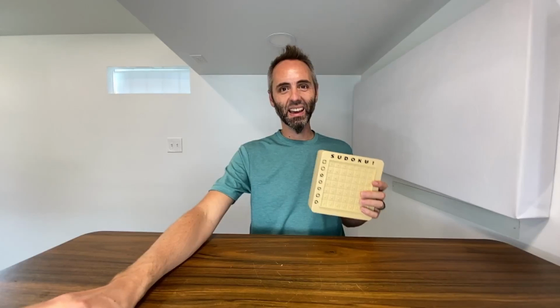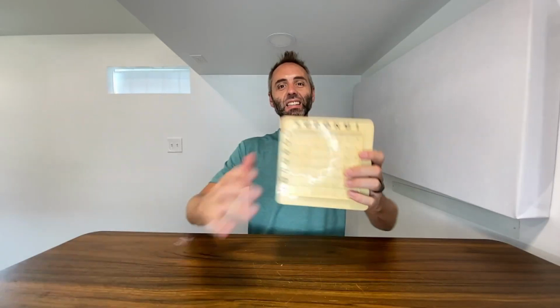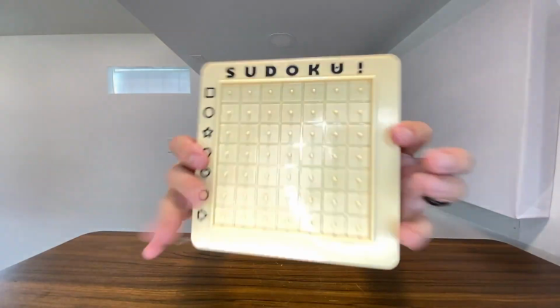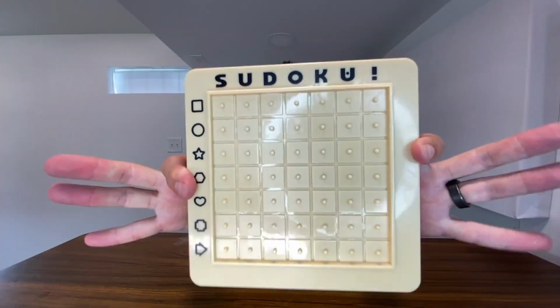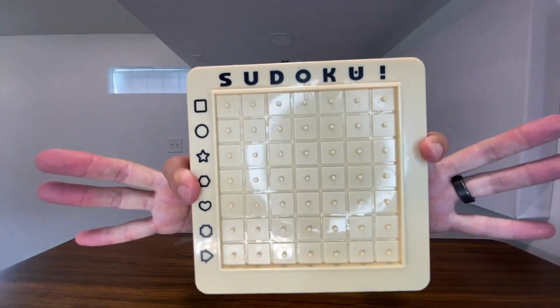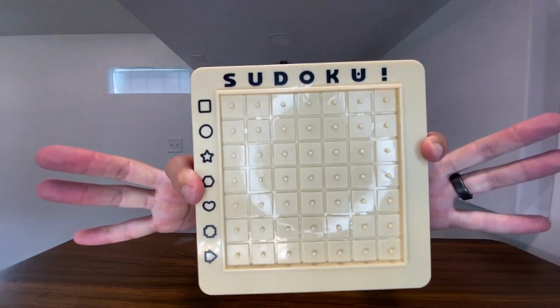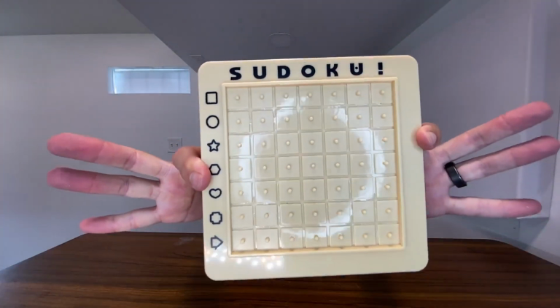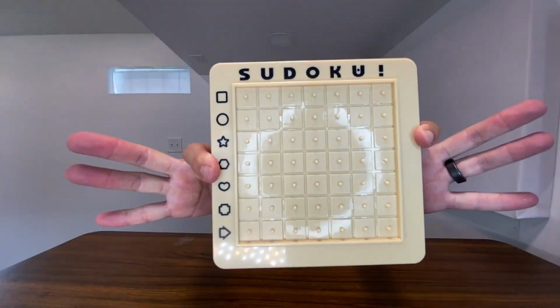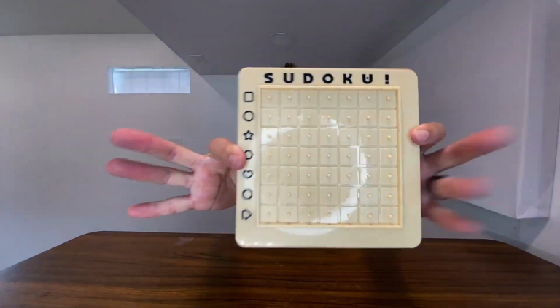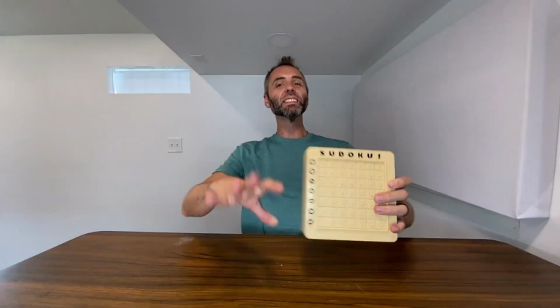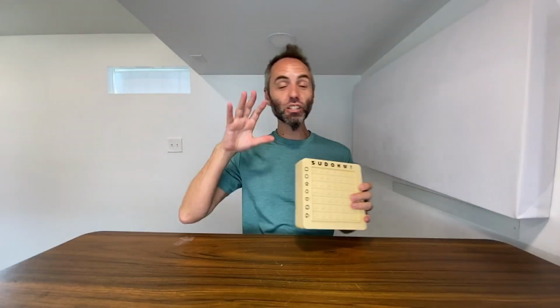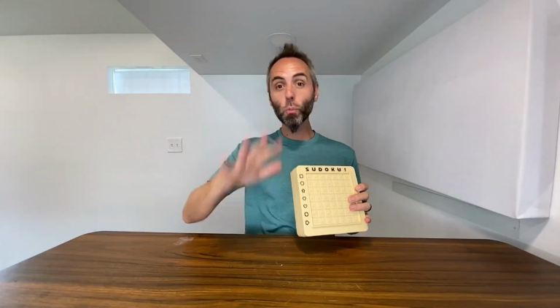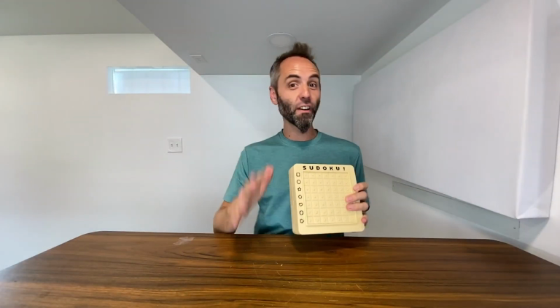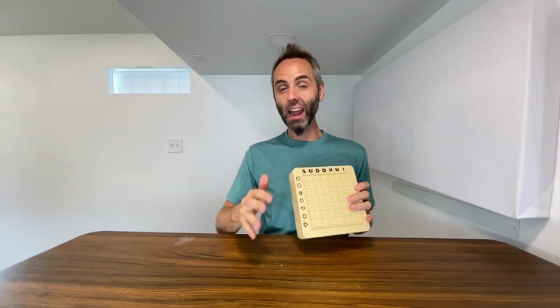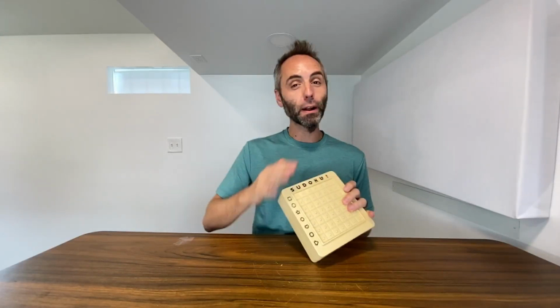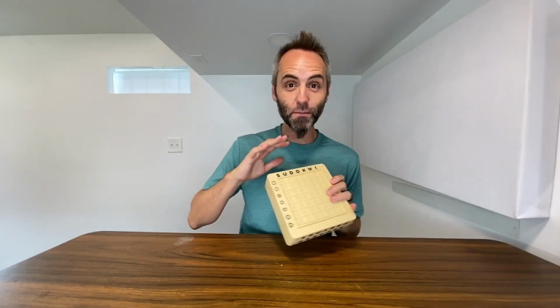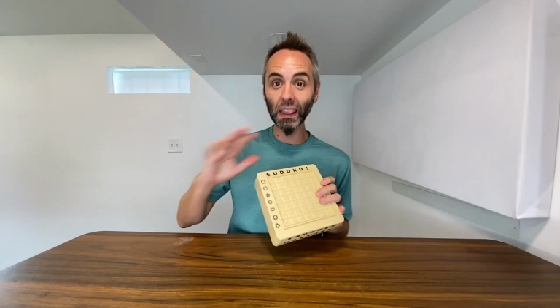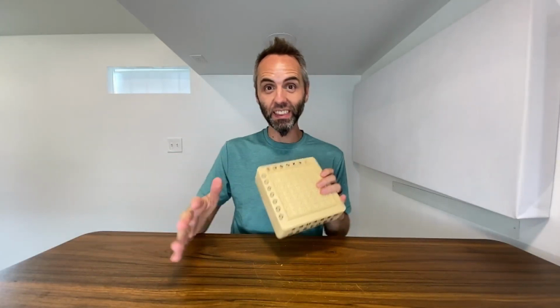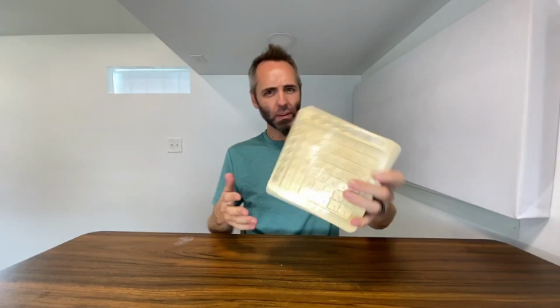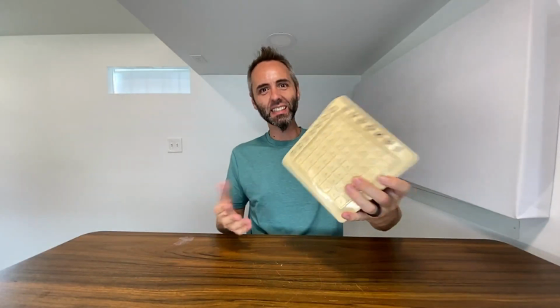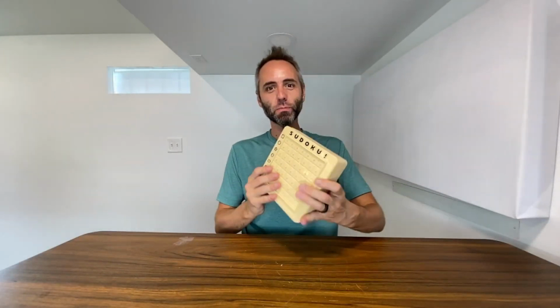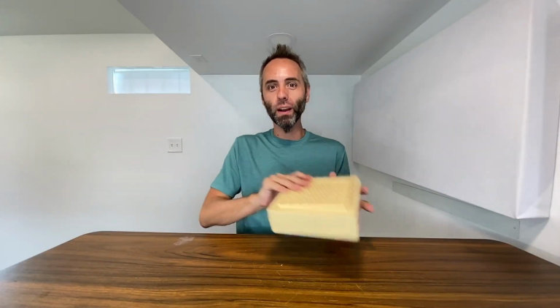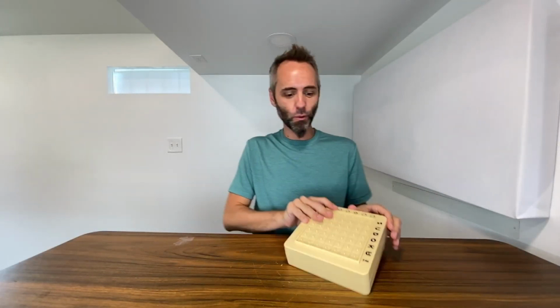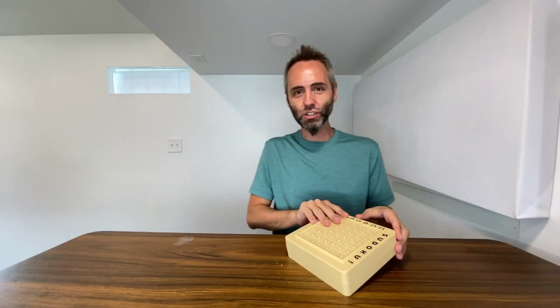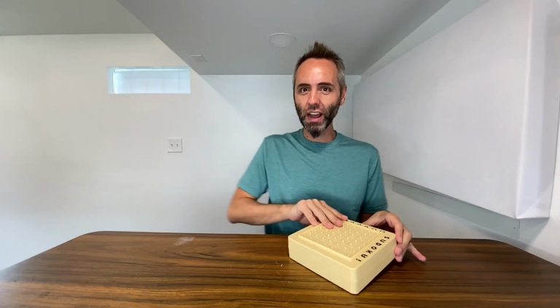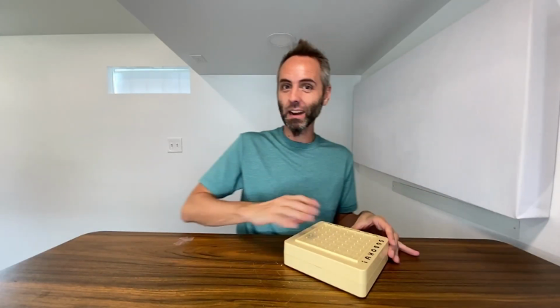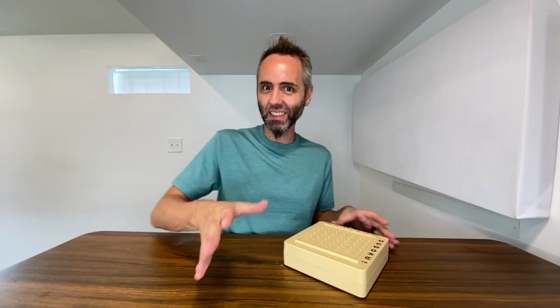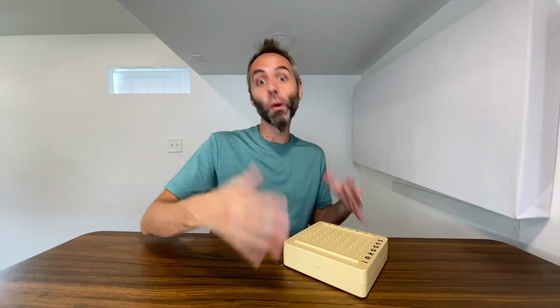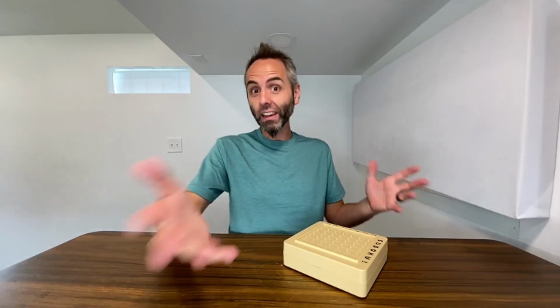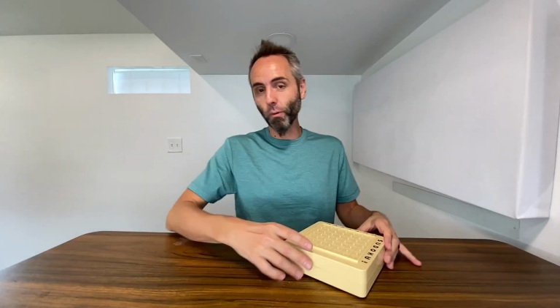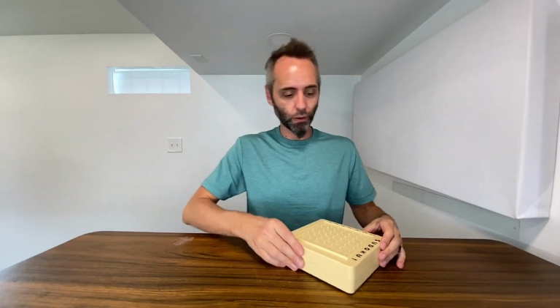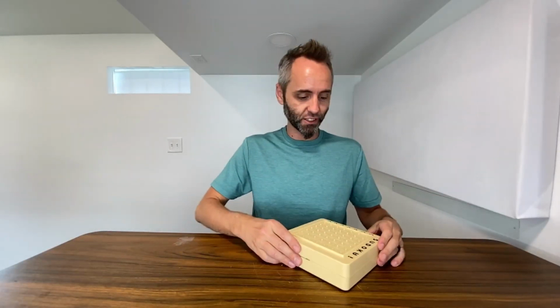So right here we have this Sudoku Square game. This is a super fun game that our kids have been loving. This company sent this to us so that we could show you guys how to play this. So thank you to them for partnering with us on this.